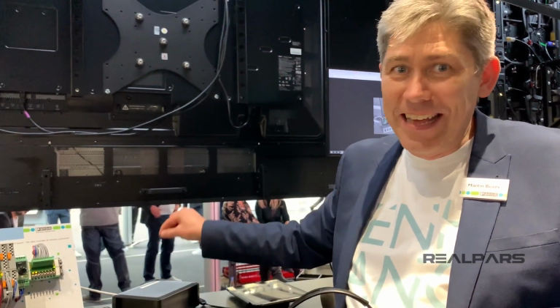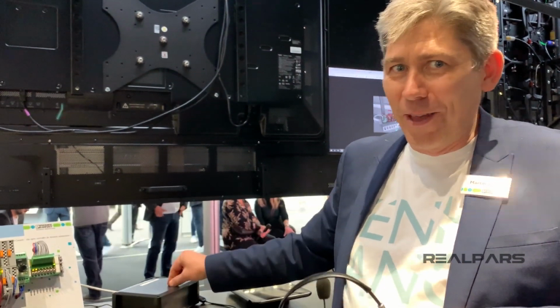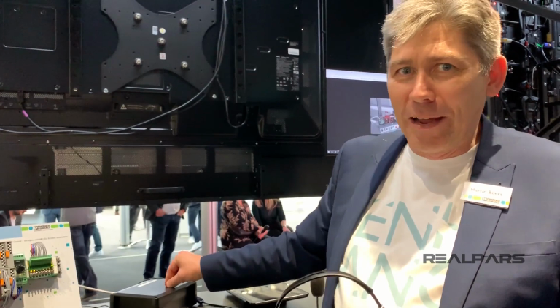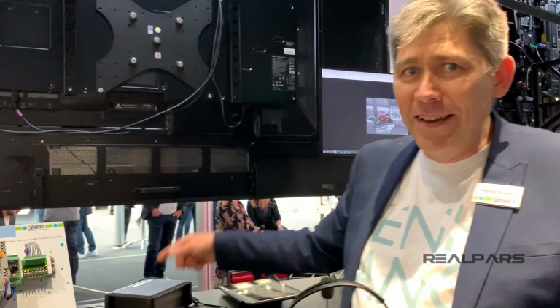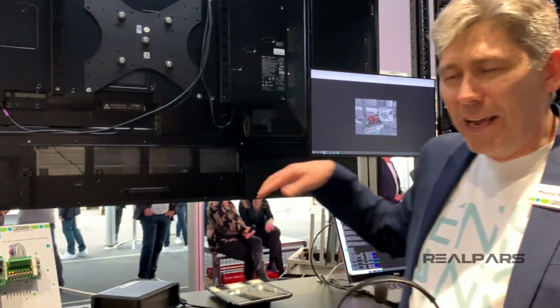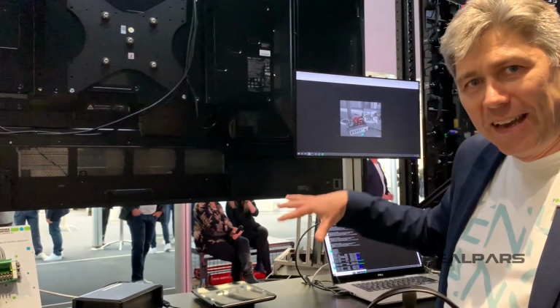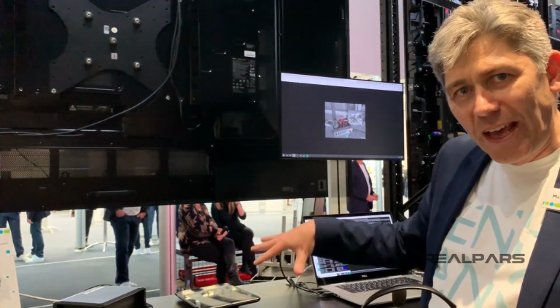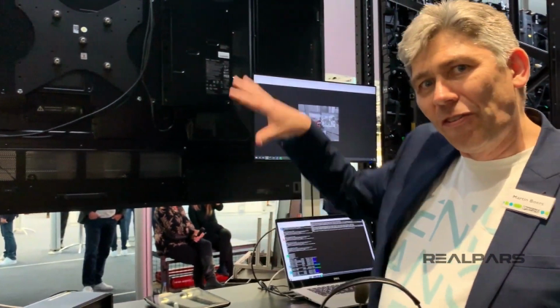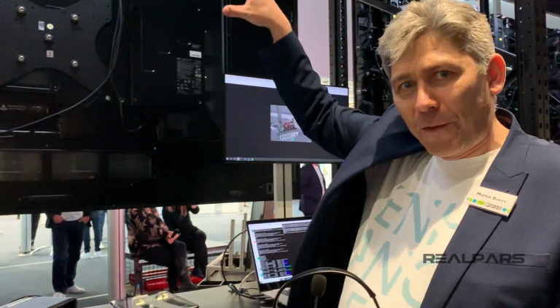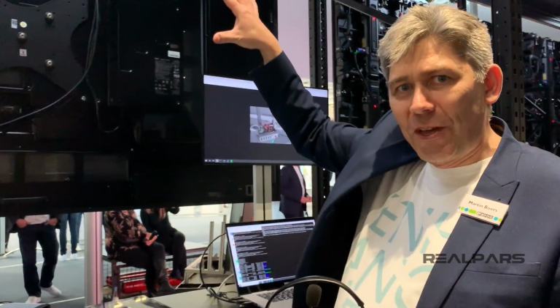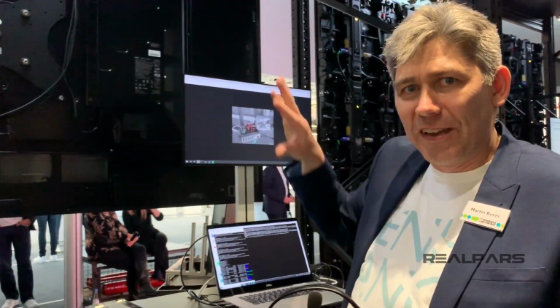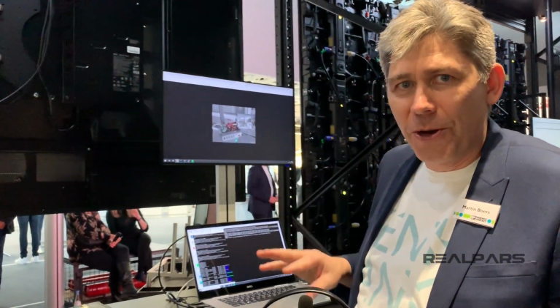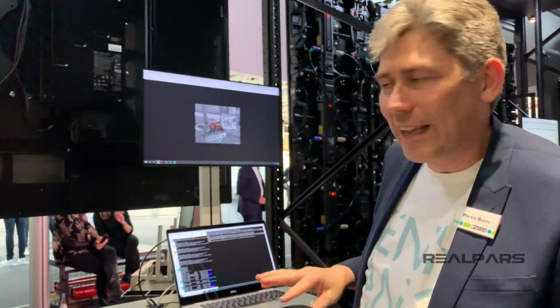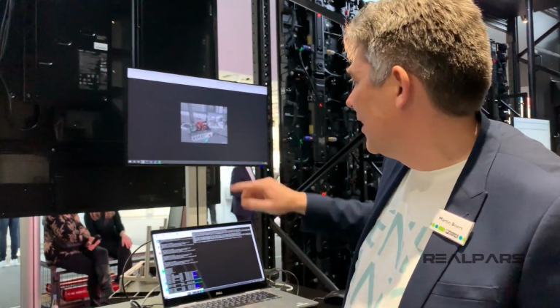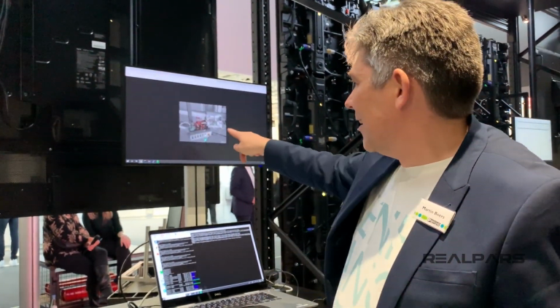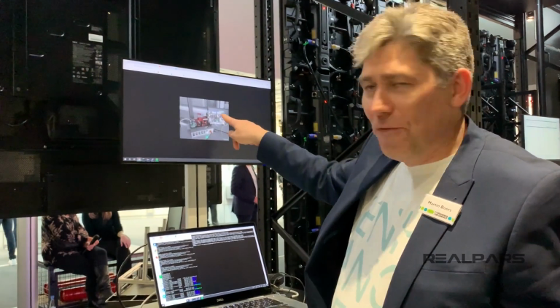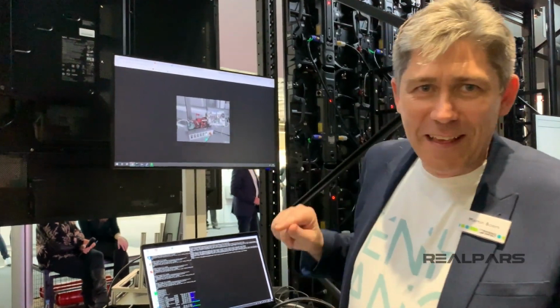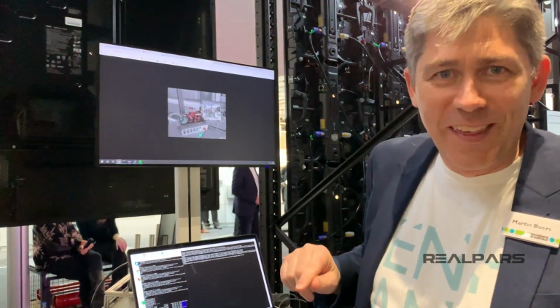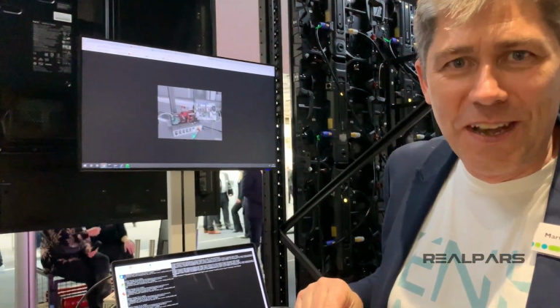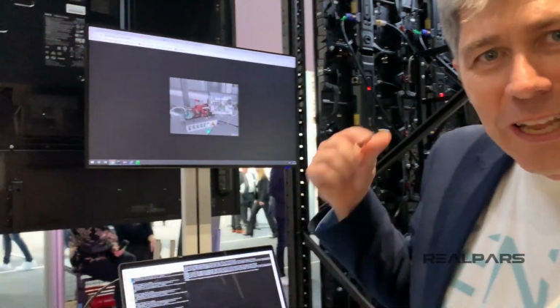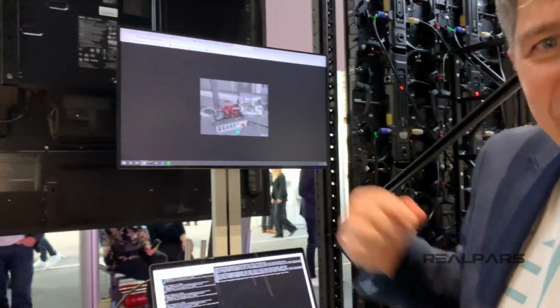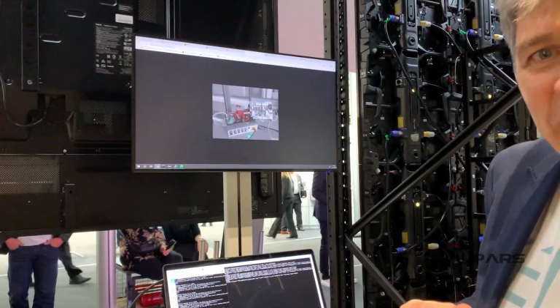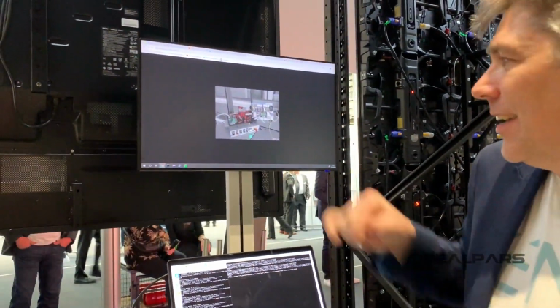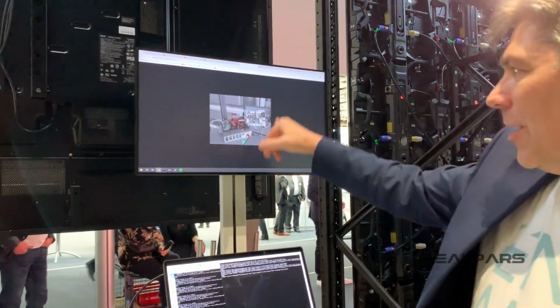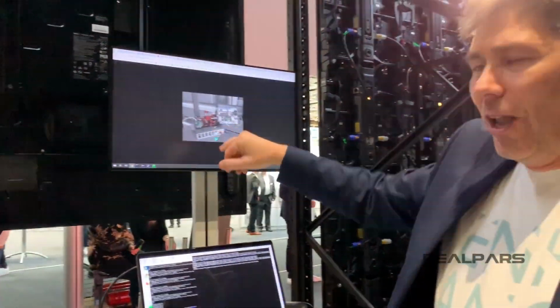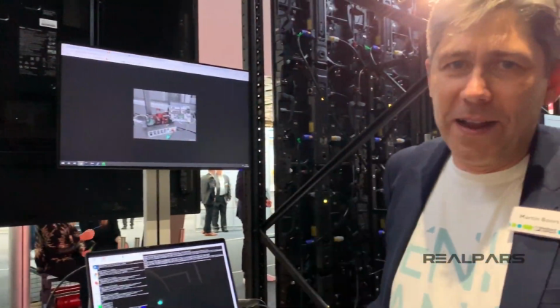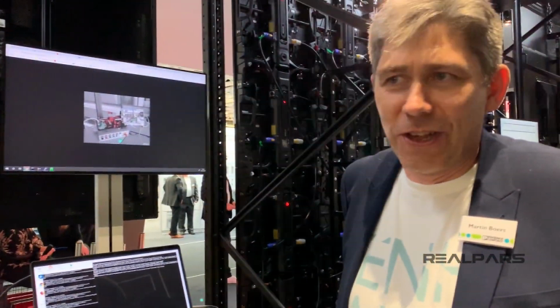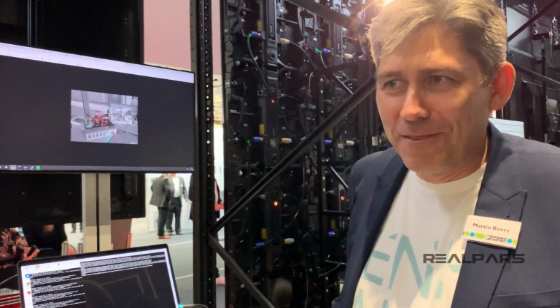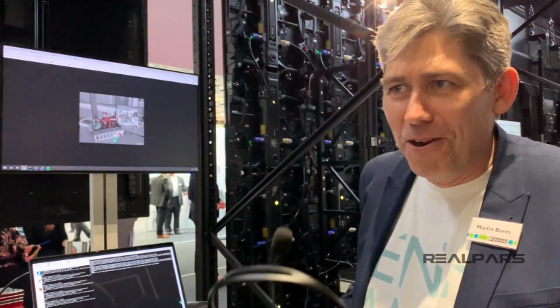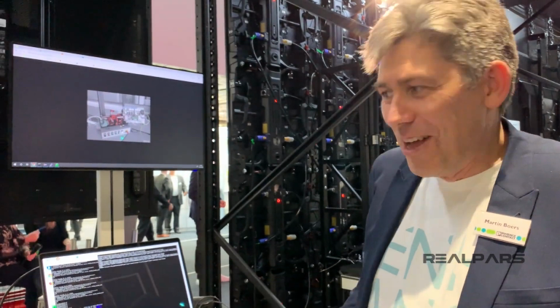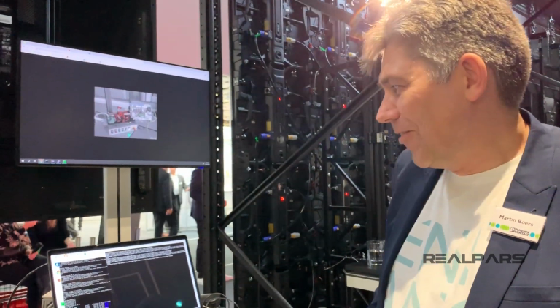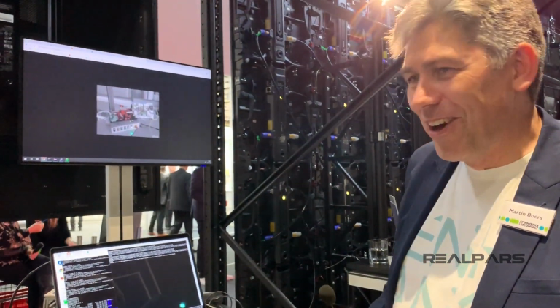We've got this voice control box connected to the PLC and it's waiting for my voice commands. When it hears the correct command, it will send the JSON string up to an MQTT broker in the cloud. Hopefully the PLC on my desk will hear that command and operate the machine. So I'll give it a try.